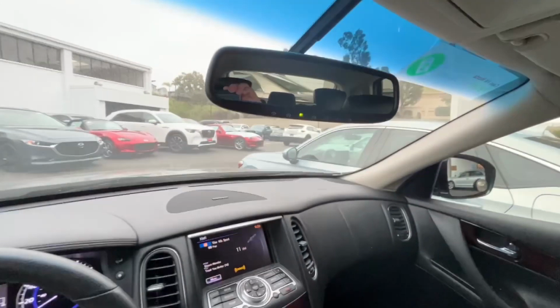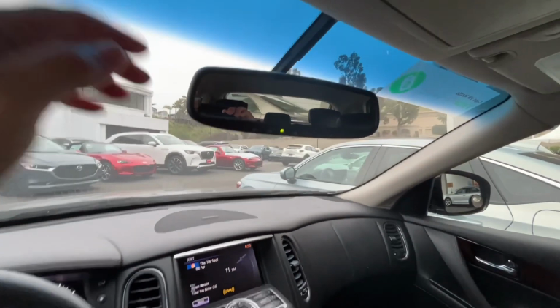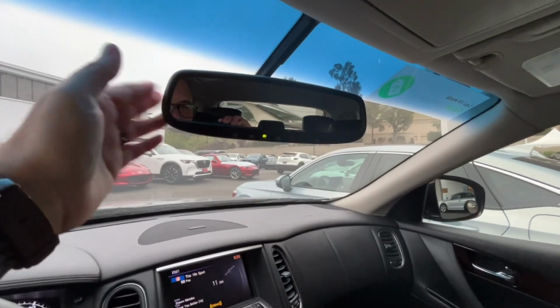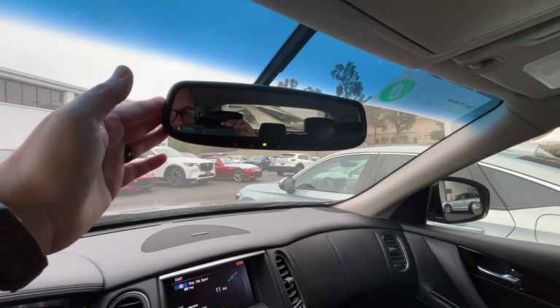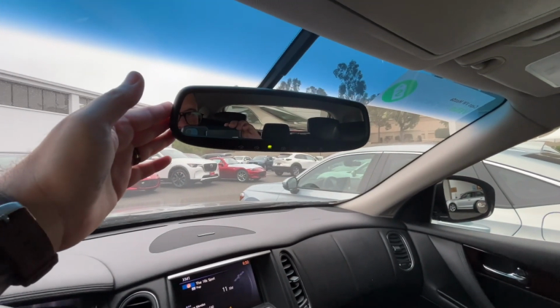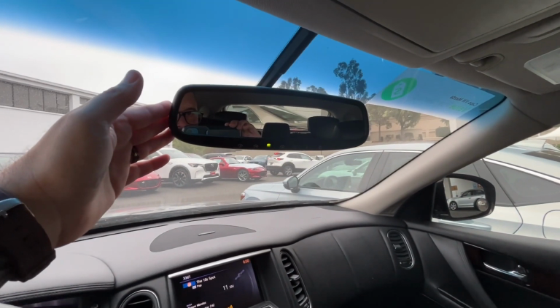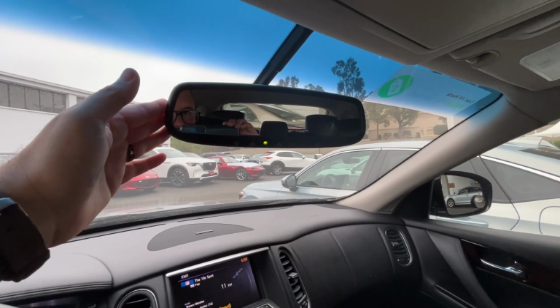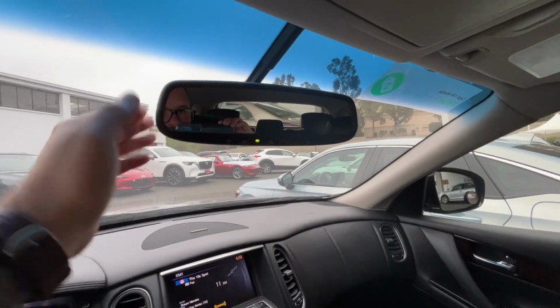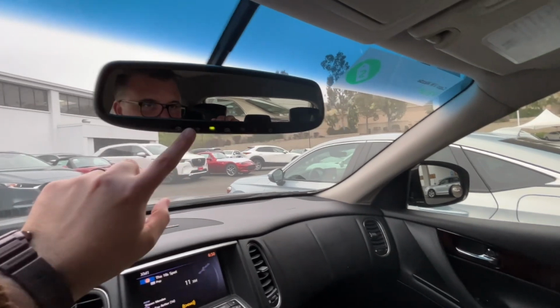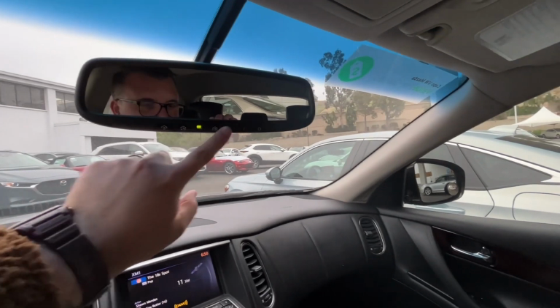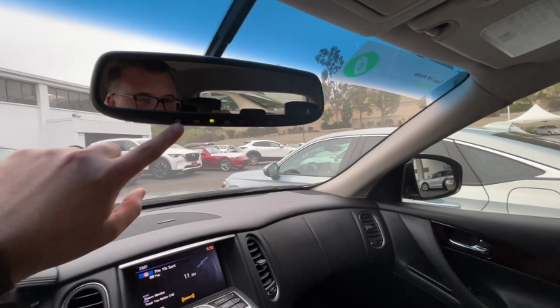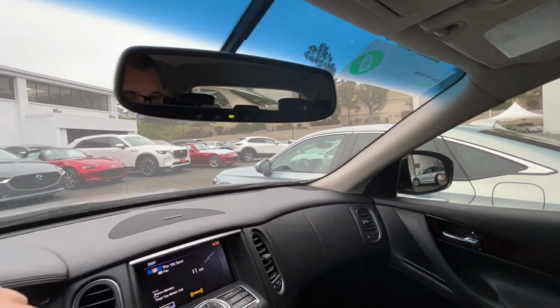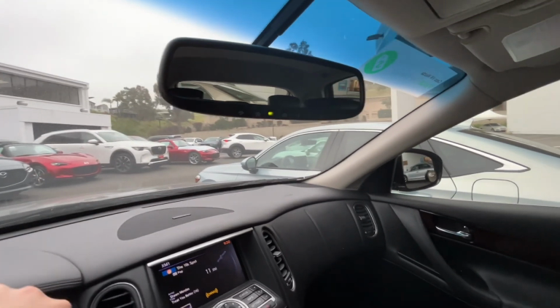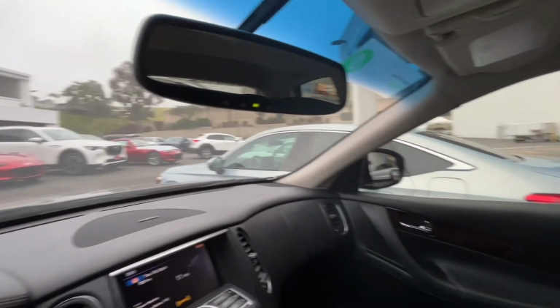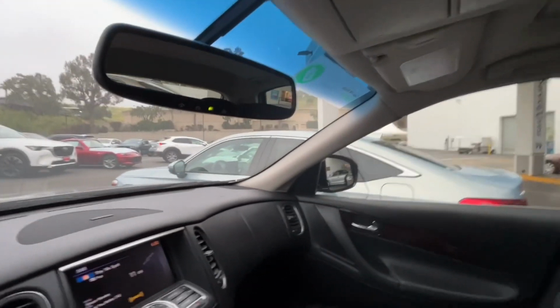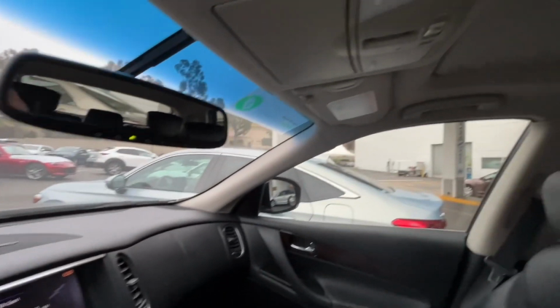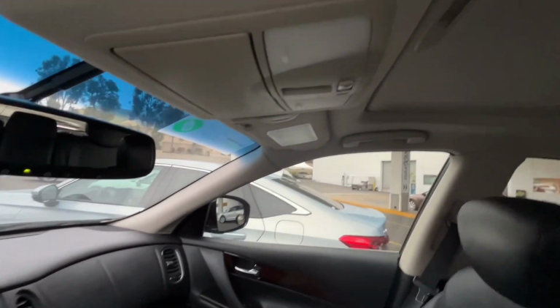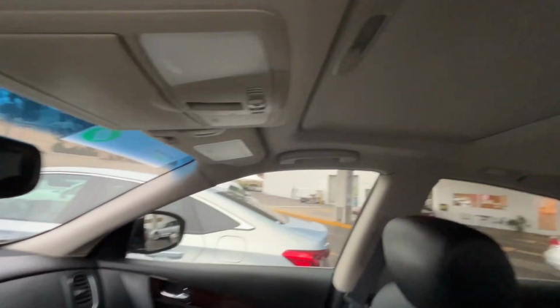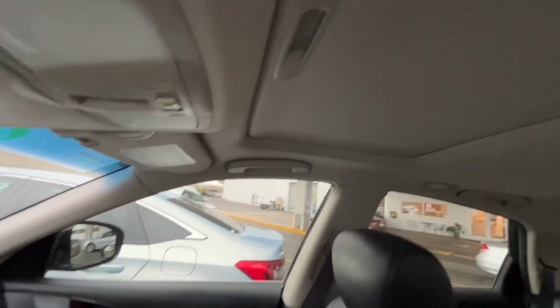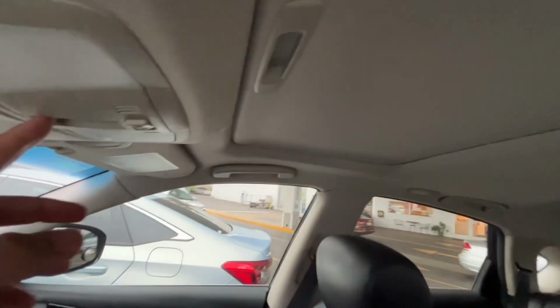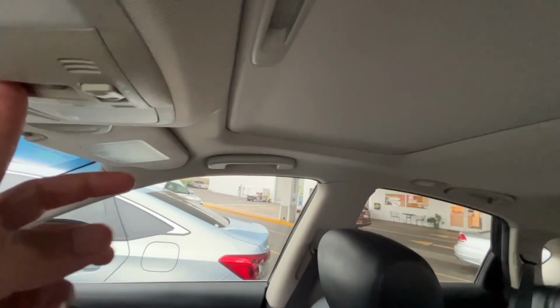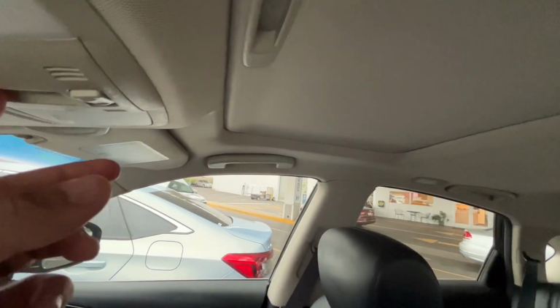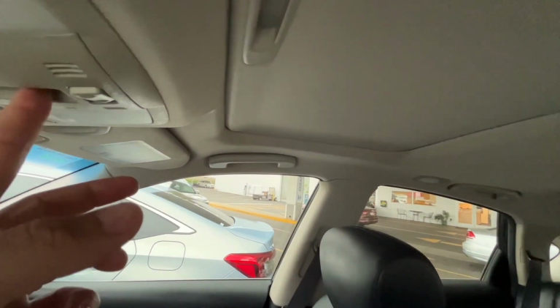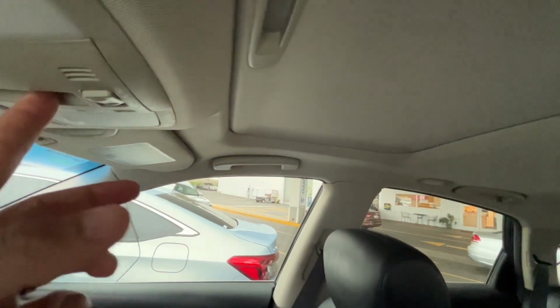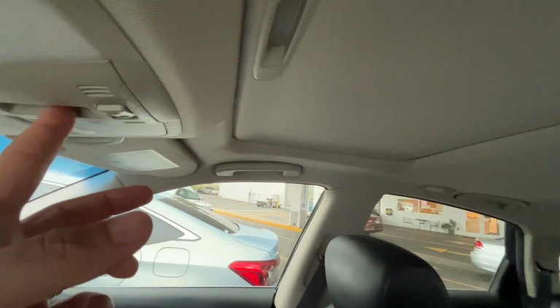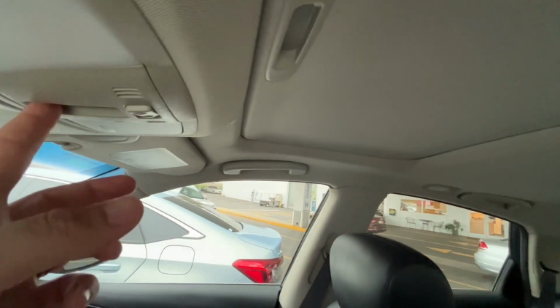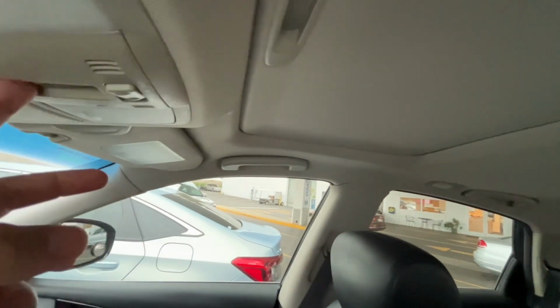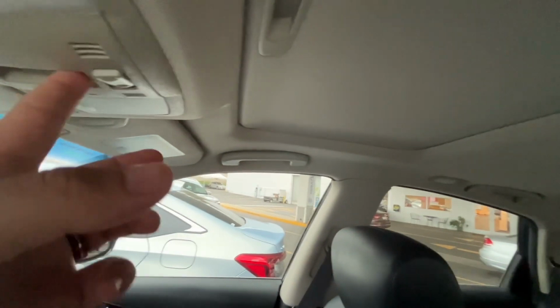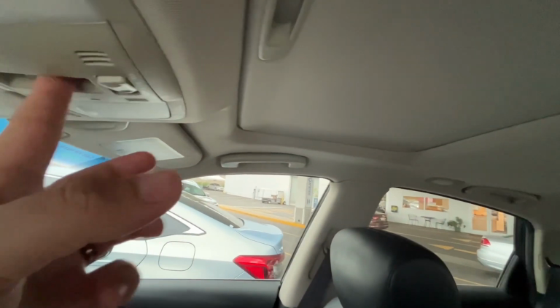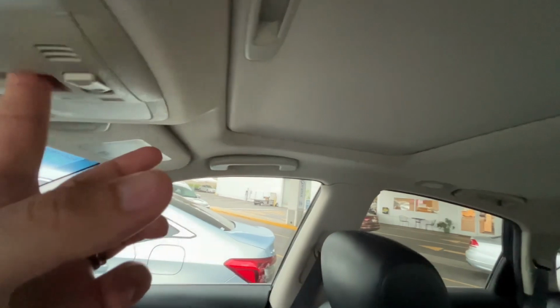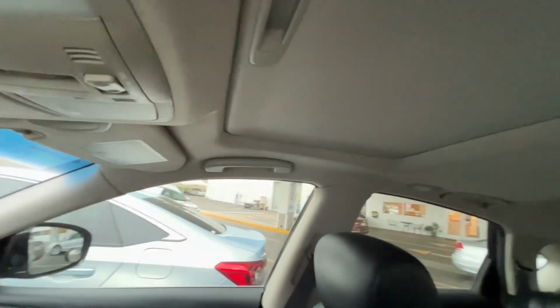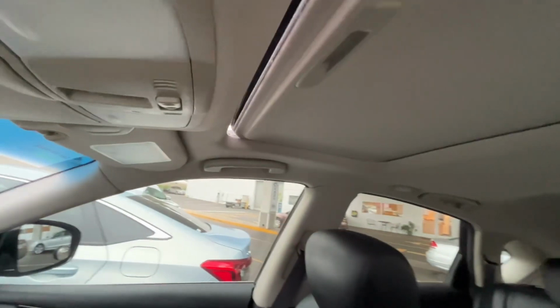You do have the auto-dim rearview mirror with HomeLink built in, so you can set up to three garage door openers or gates. You also have the sunroof as well — I'll open that up there for you.